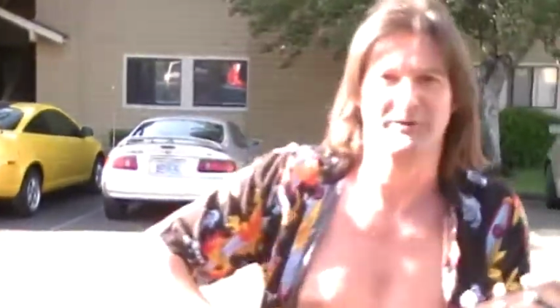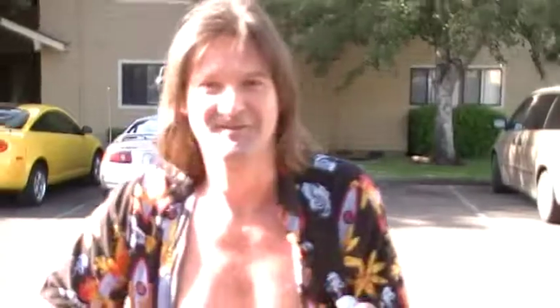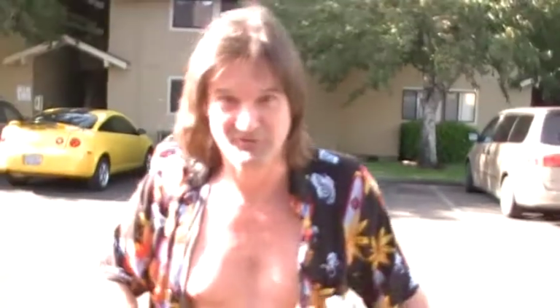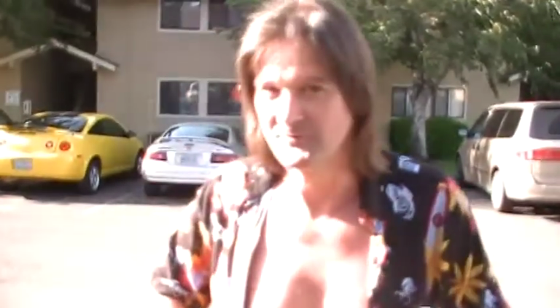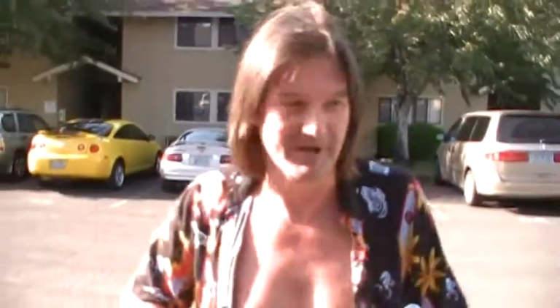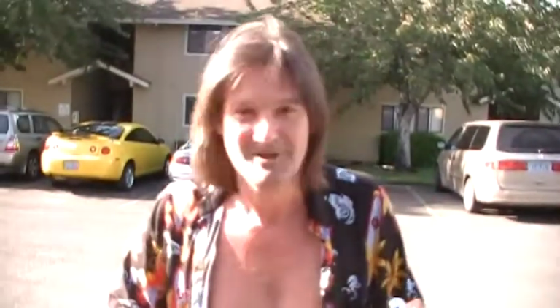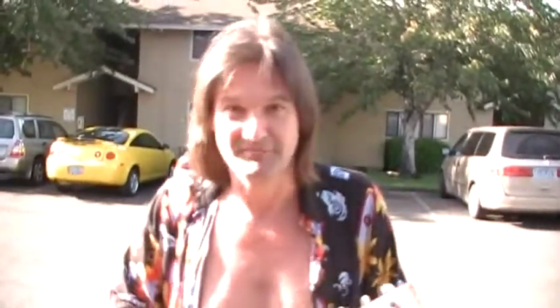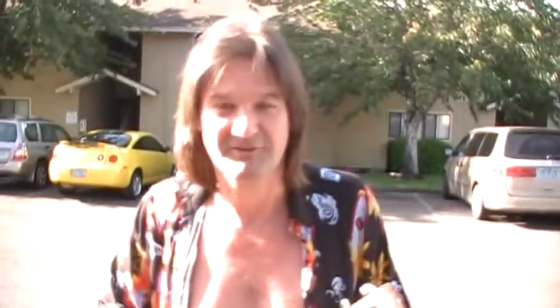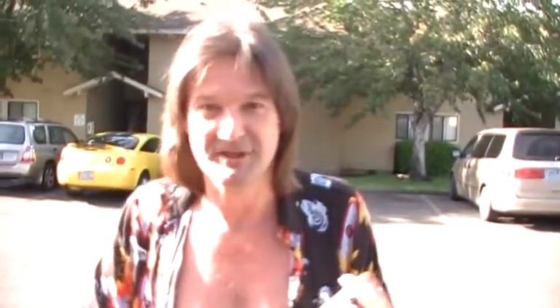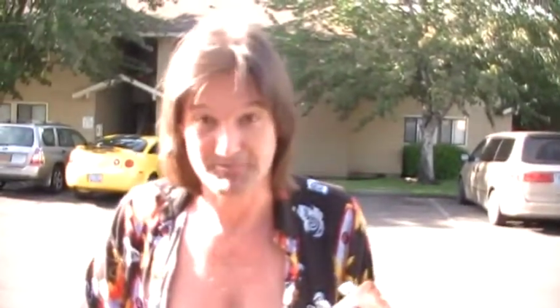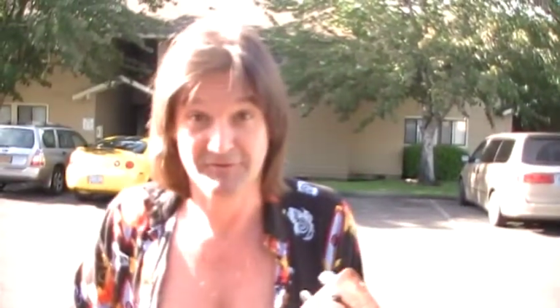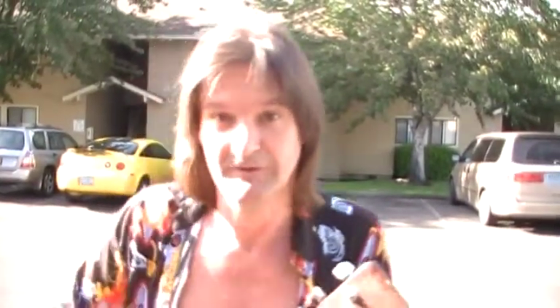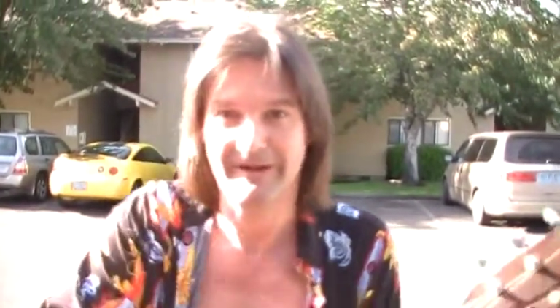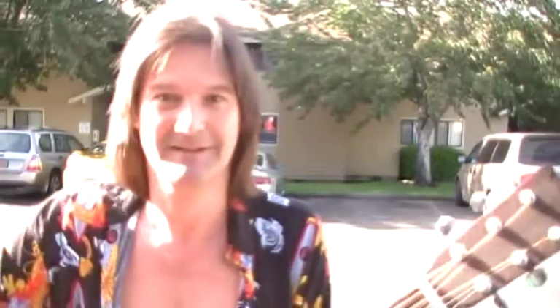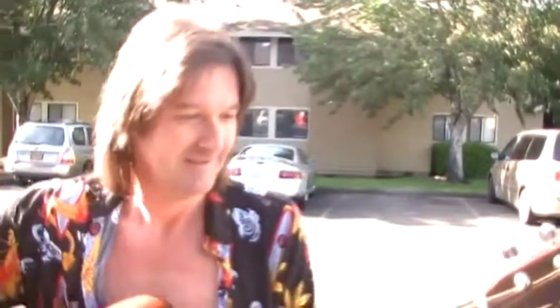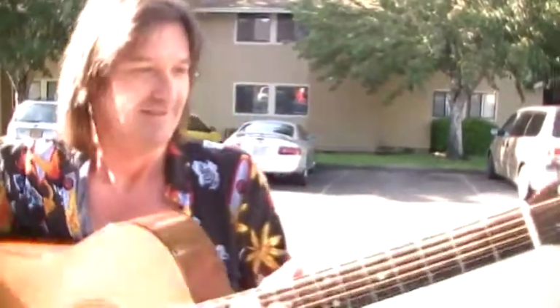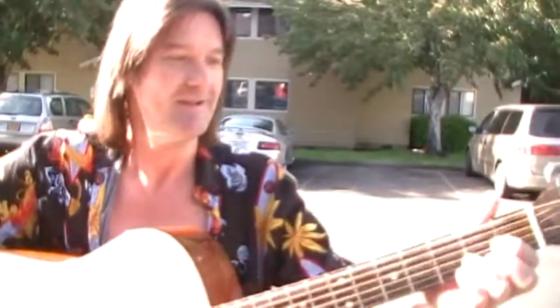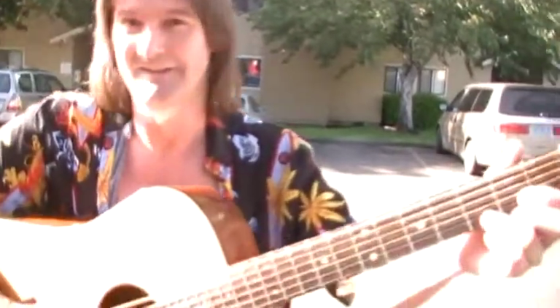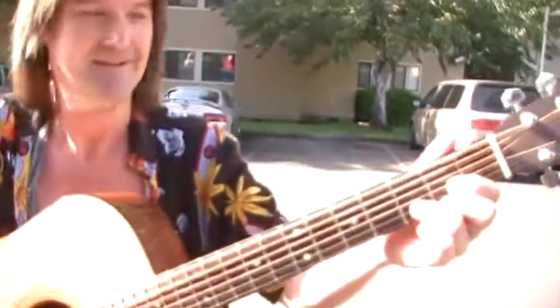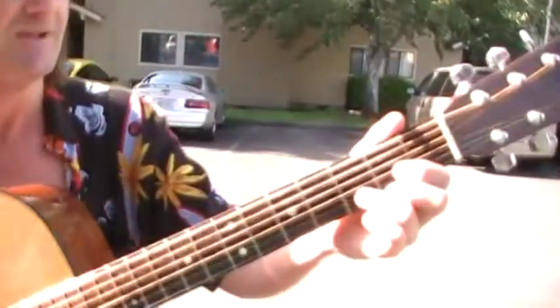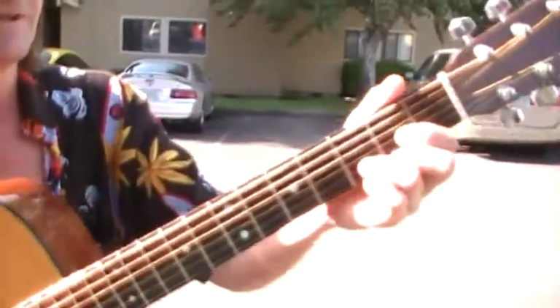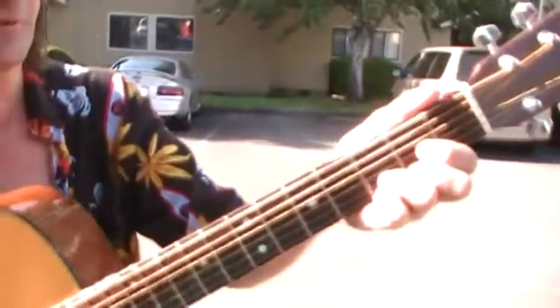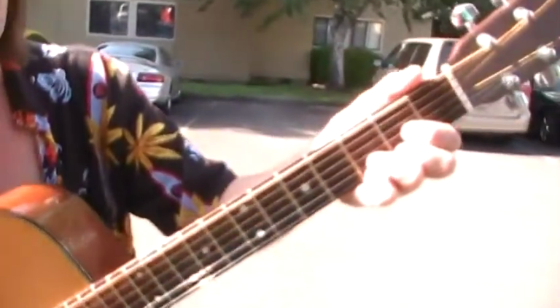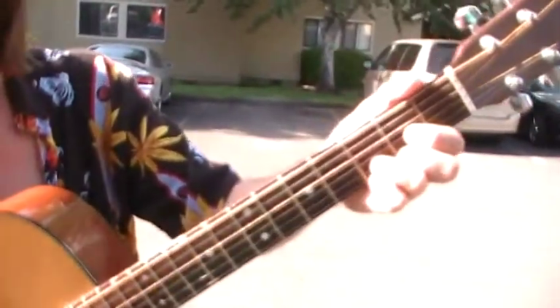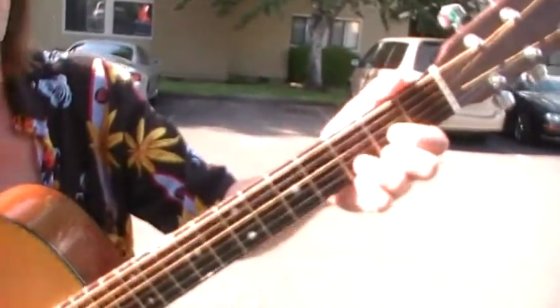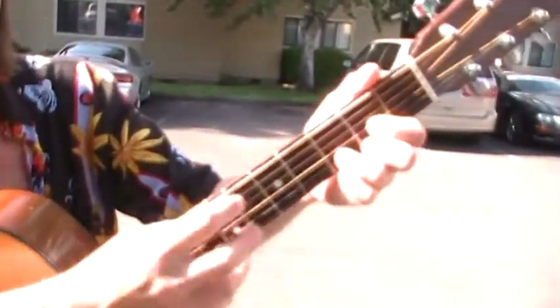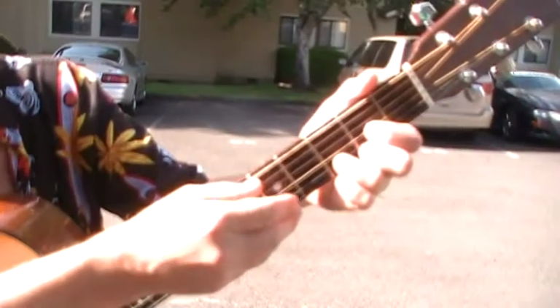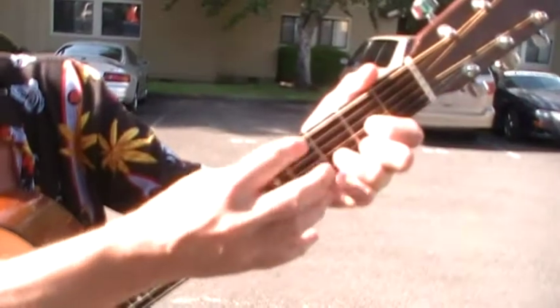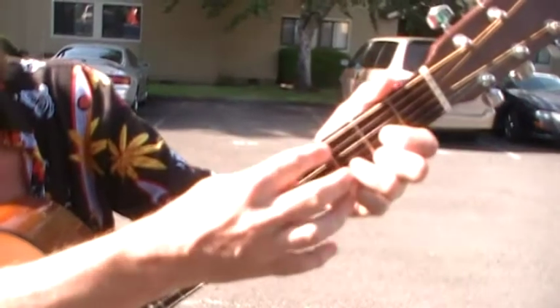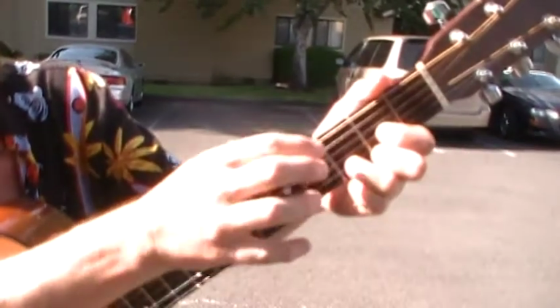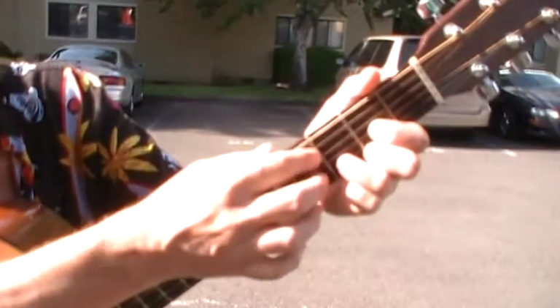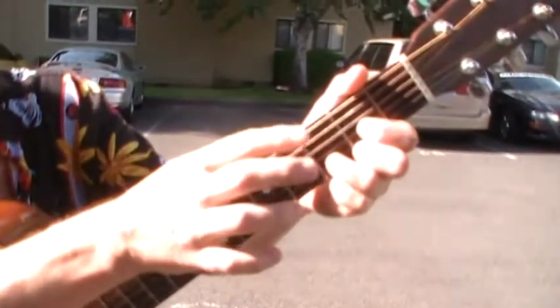Okay, there's cameras and drones everywhere but I've just got time to show you how to play this song. There's gonna be a couple of bass notes to start it all off — they're this one and this one.